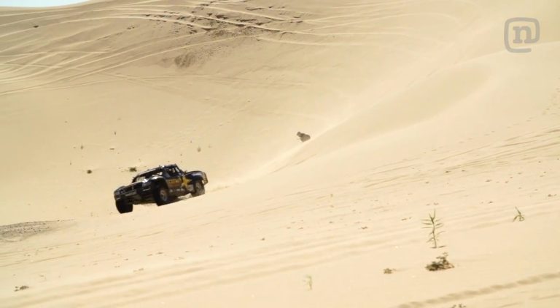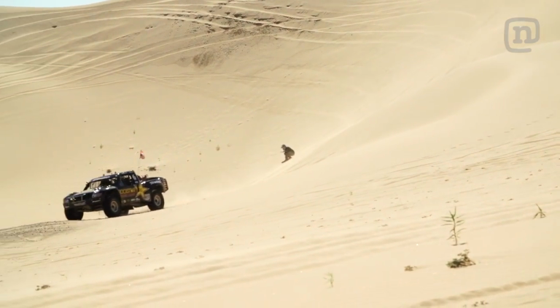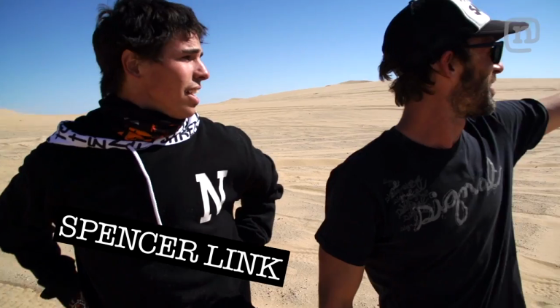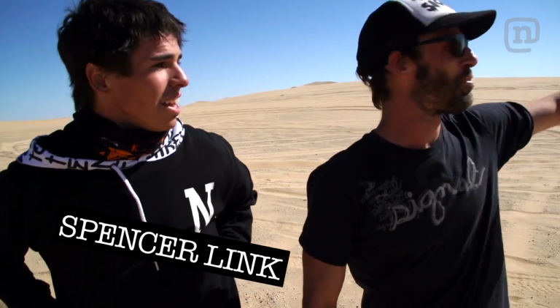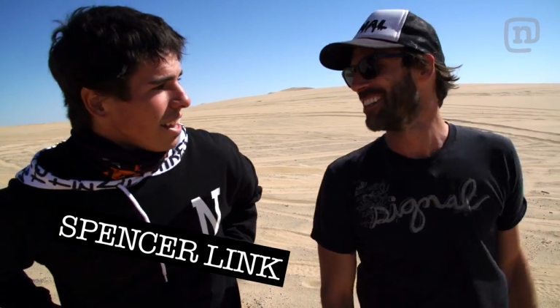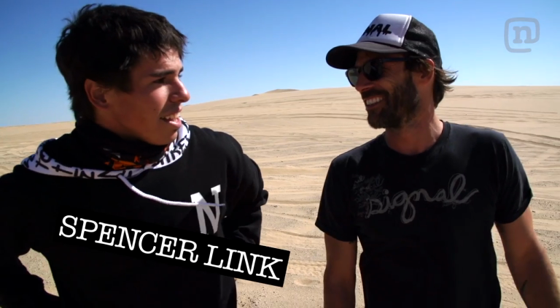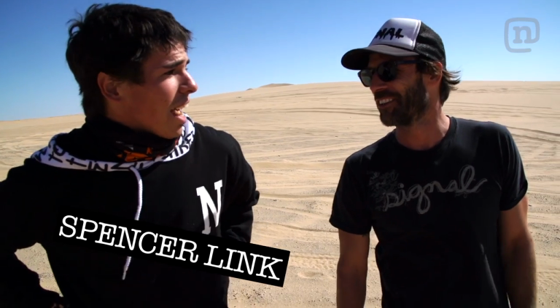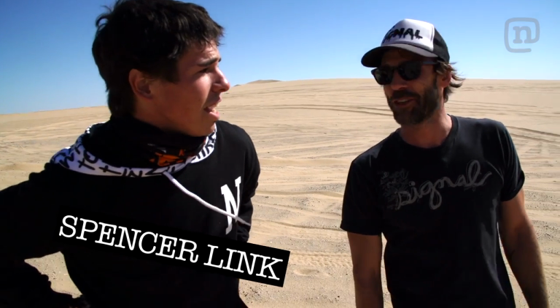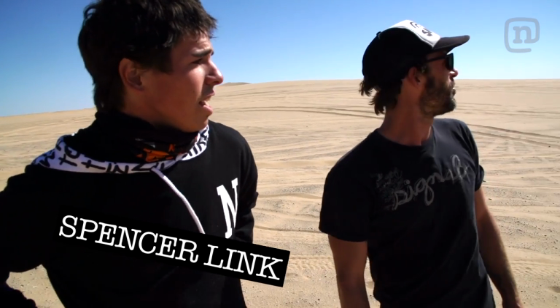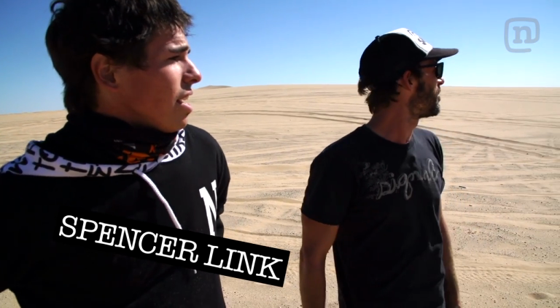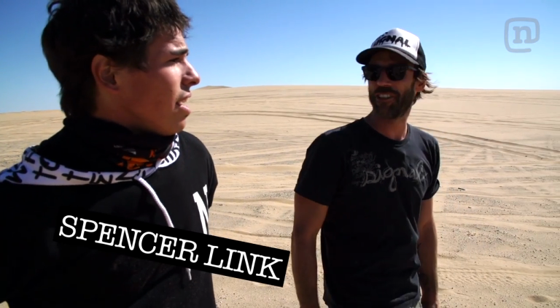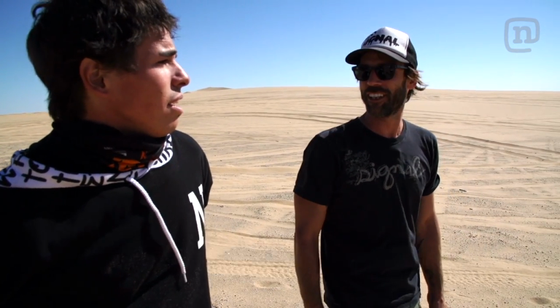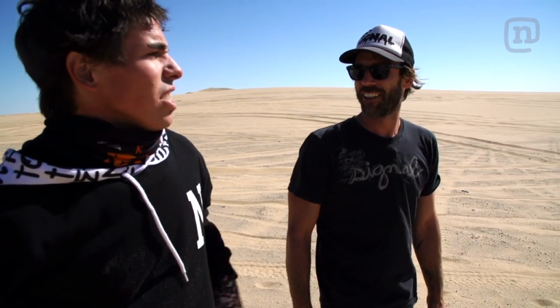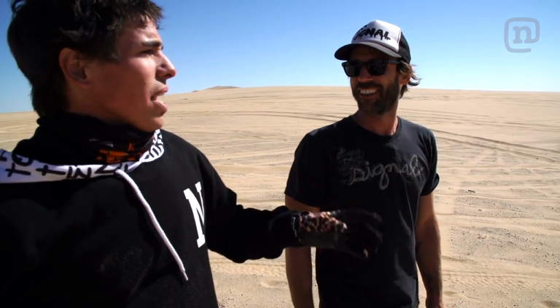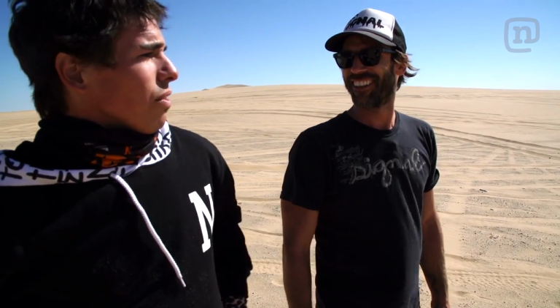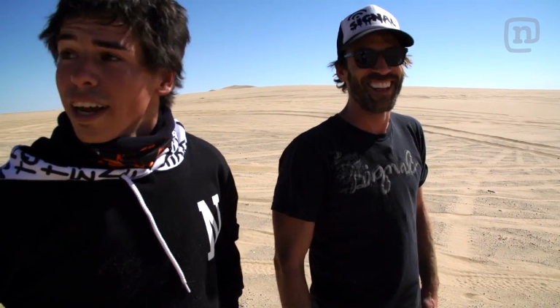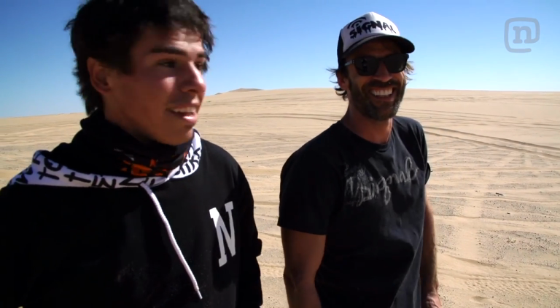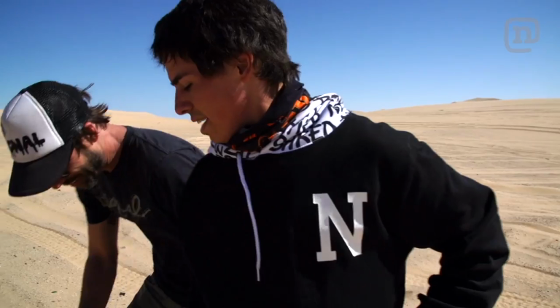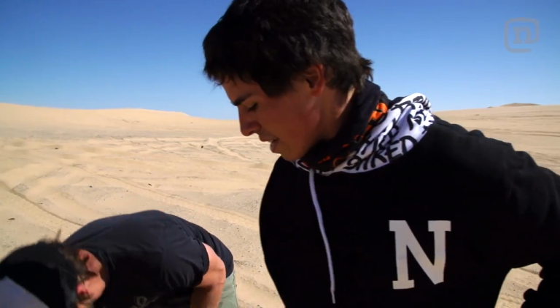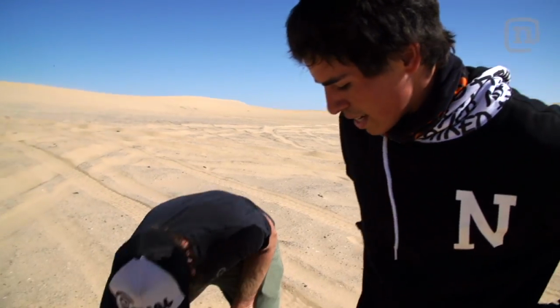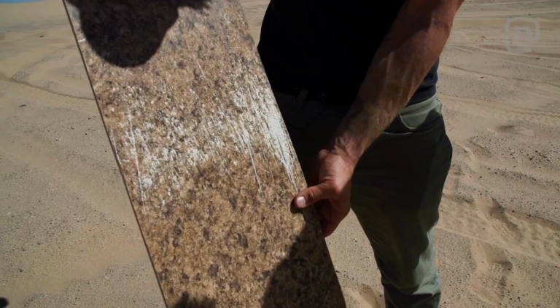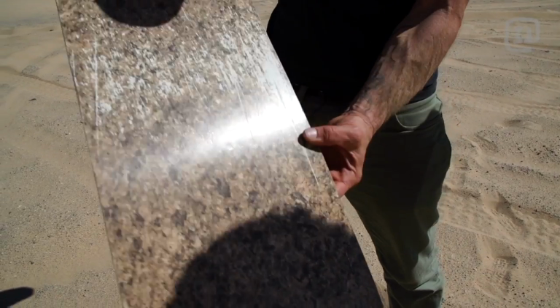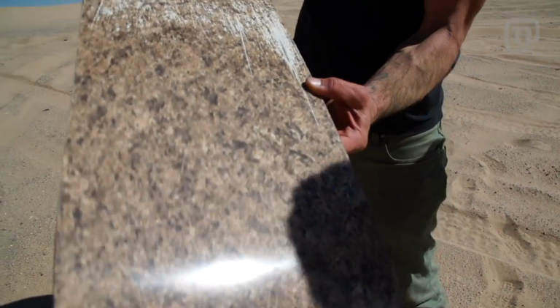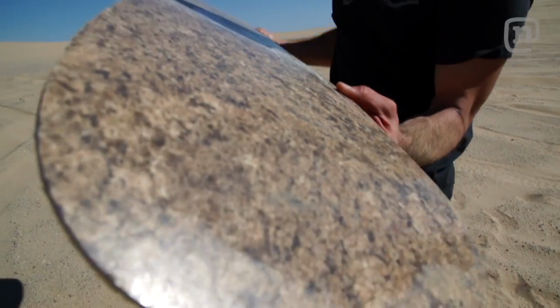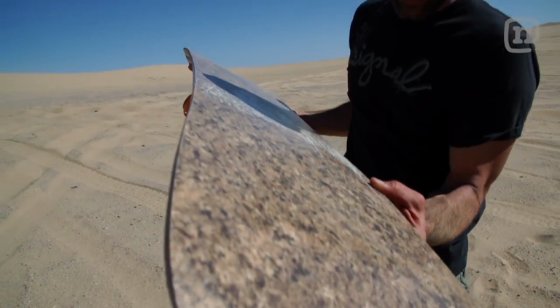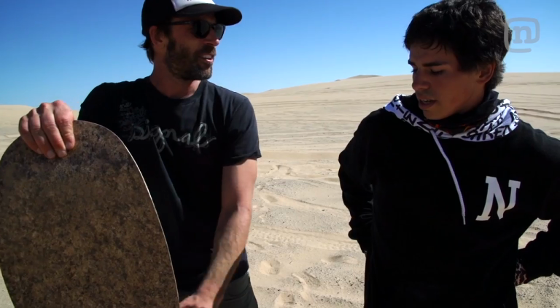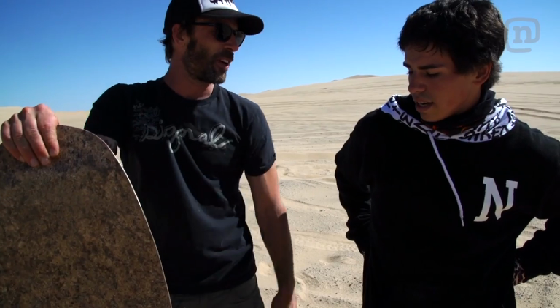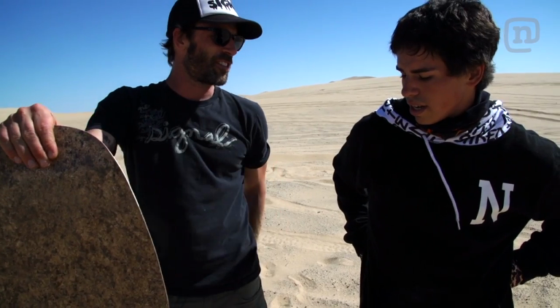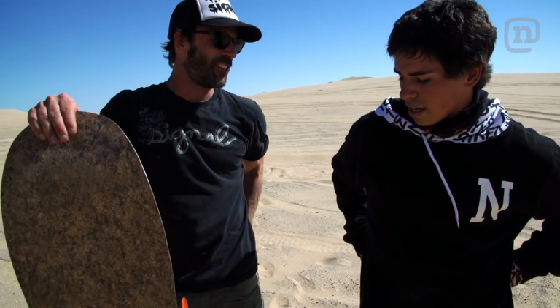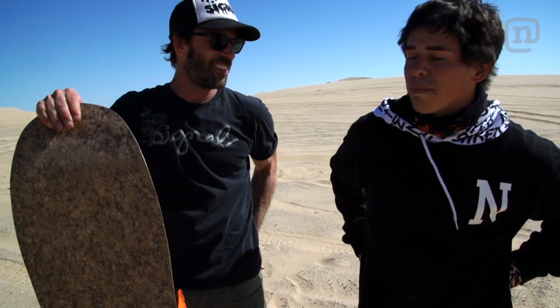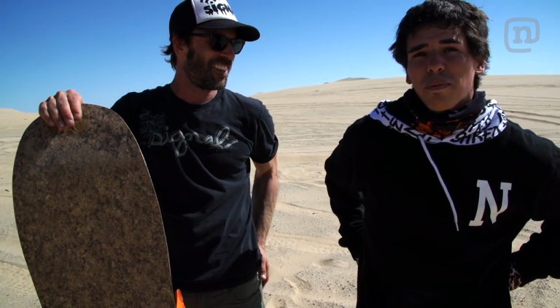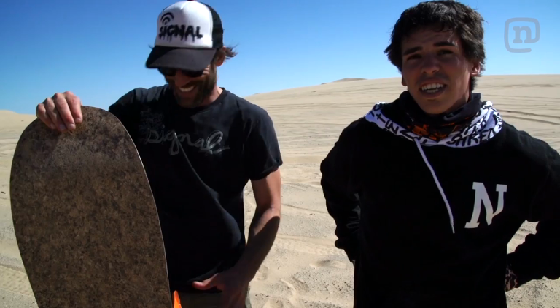That was pretty crazy — getting towed through there with a trophy truck. Look at this Formica, just getting sanded down. Does it work better on snow? It may work better on snow.